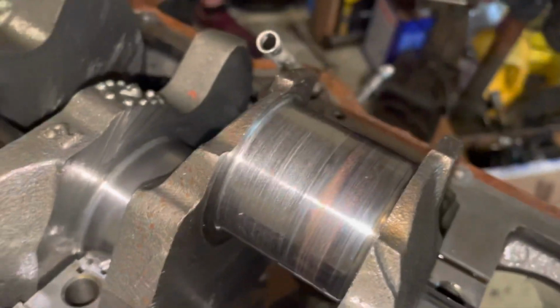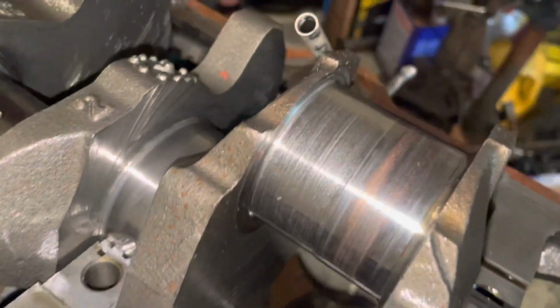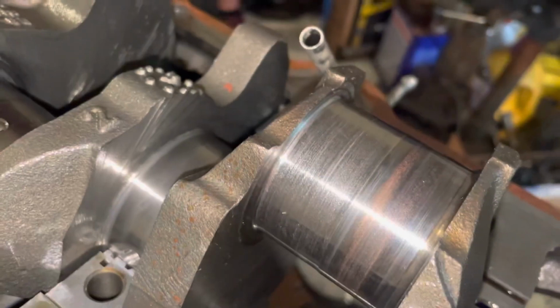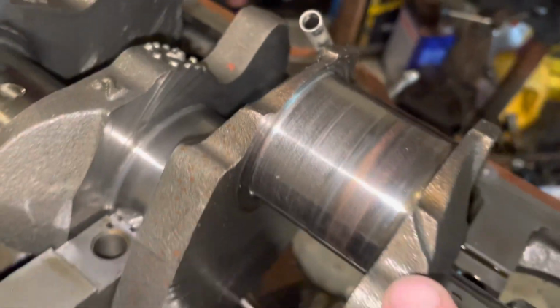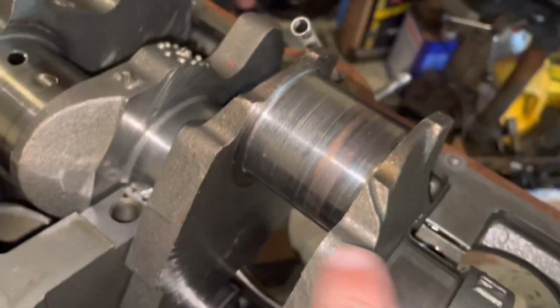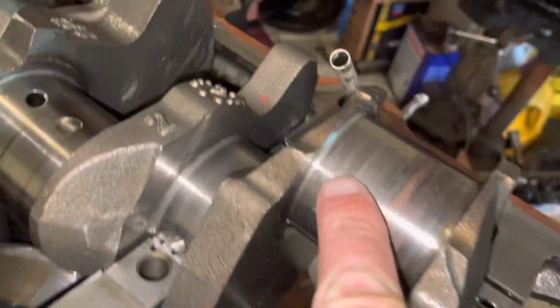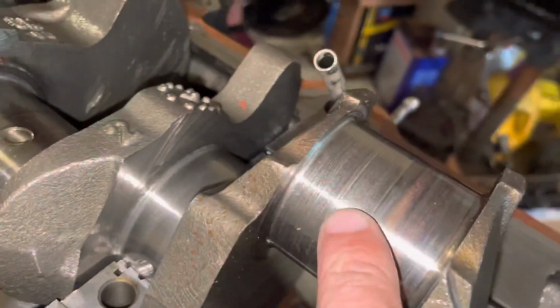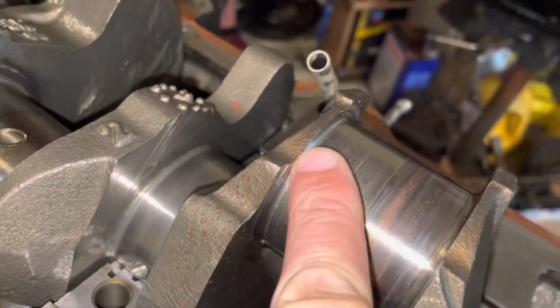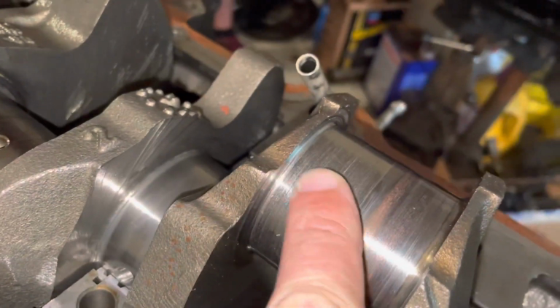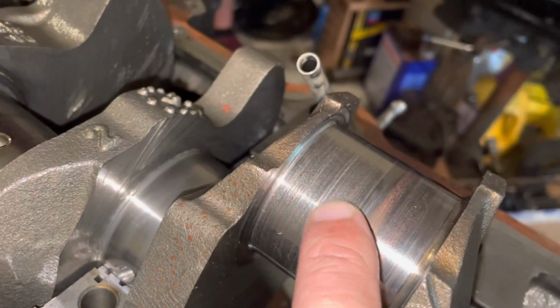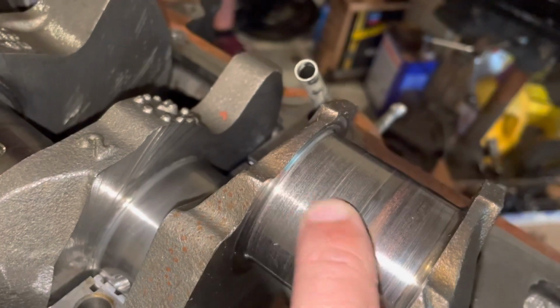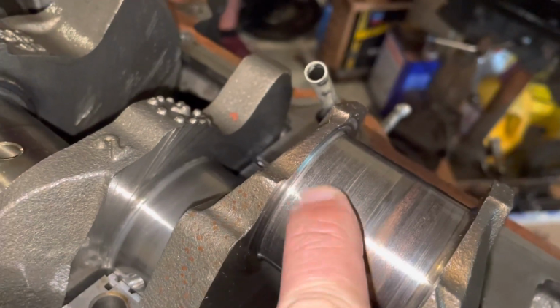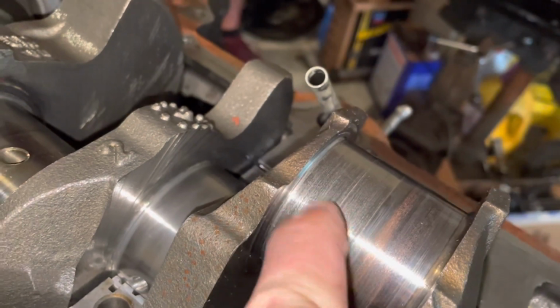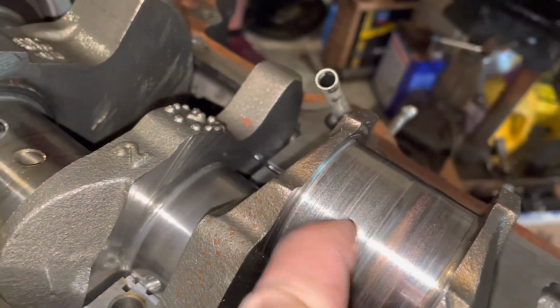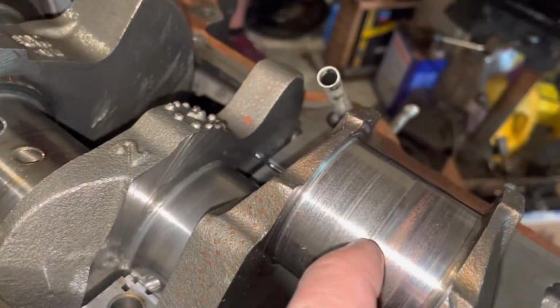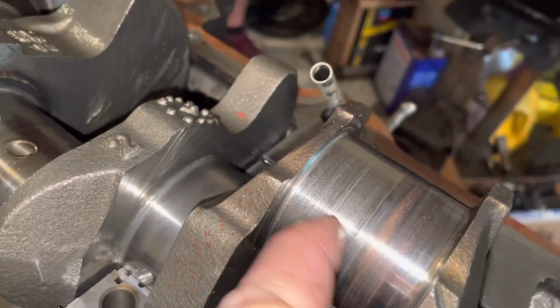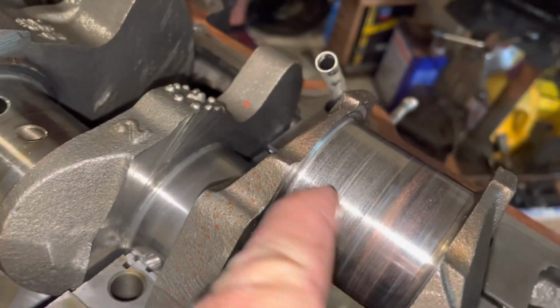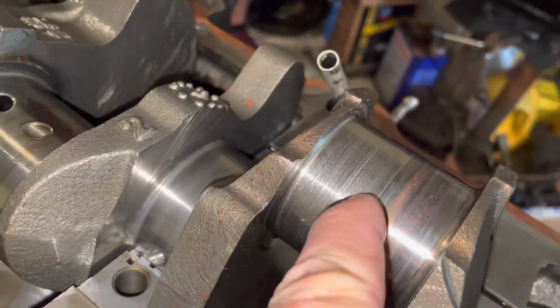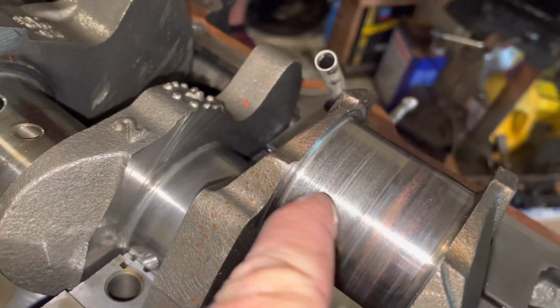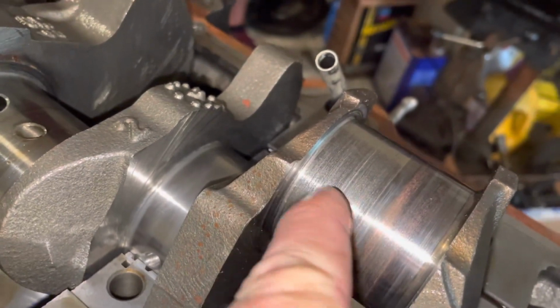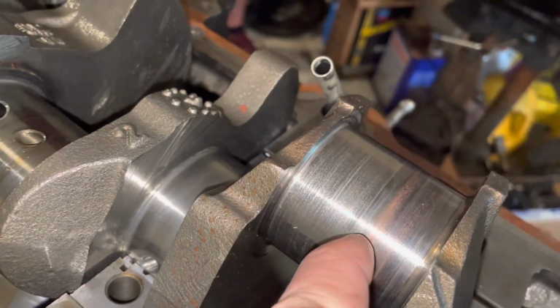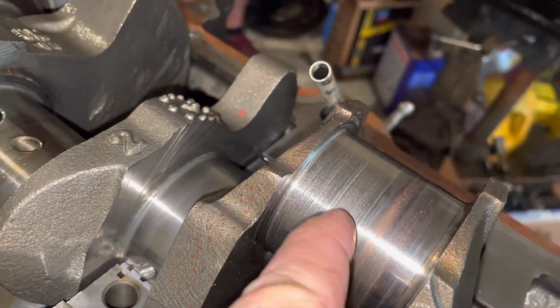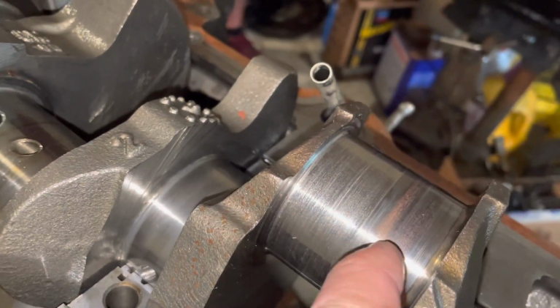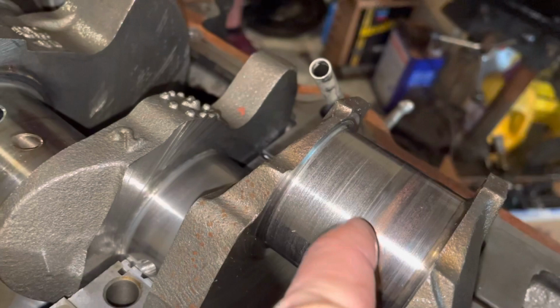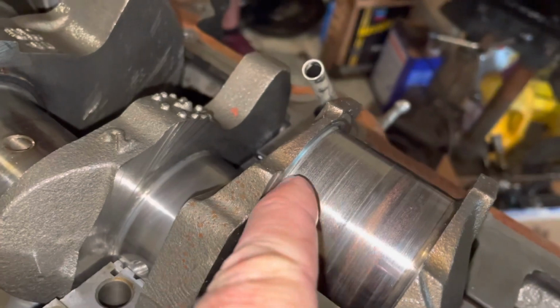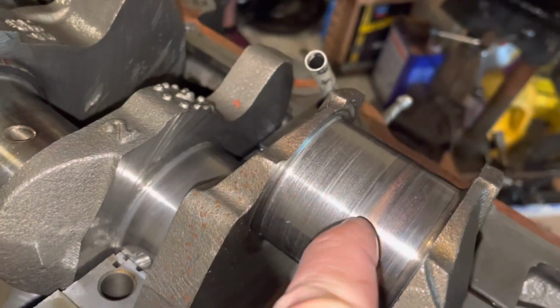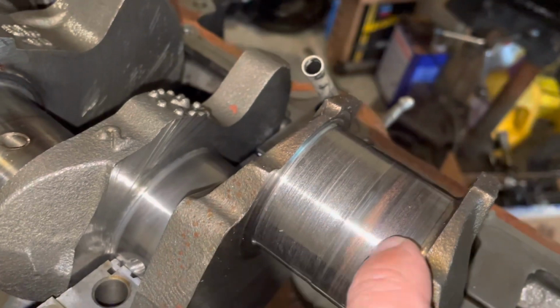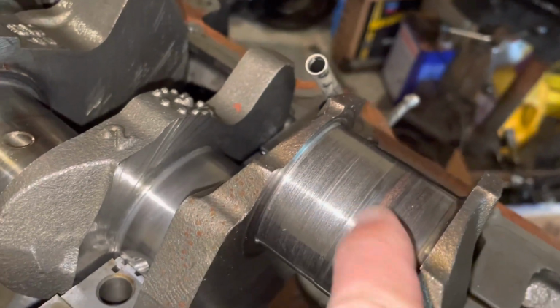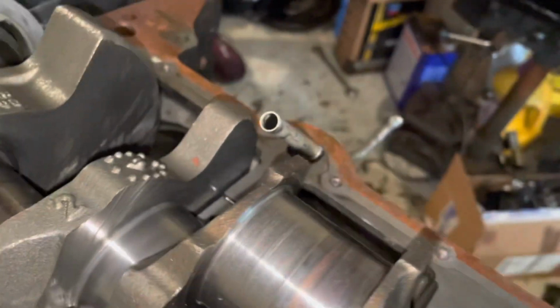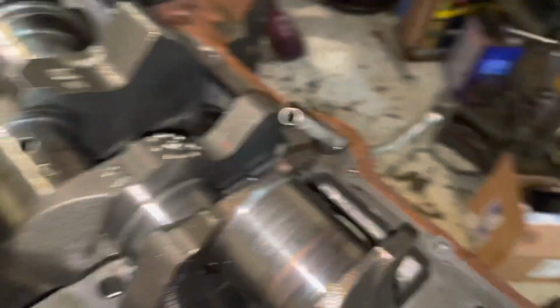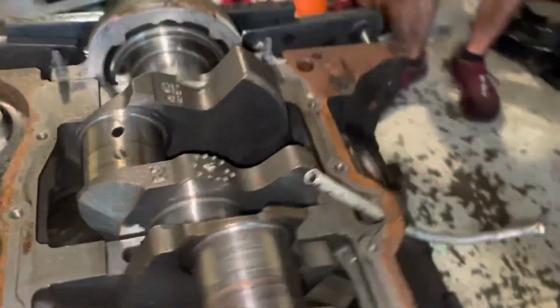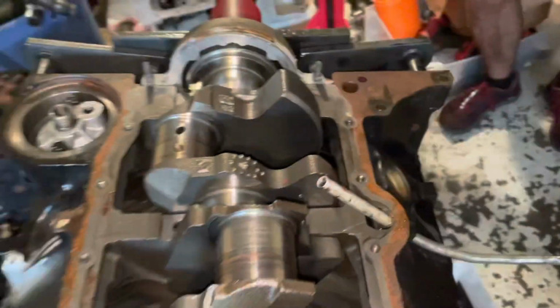This damage here is a spun bearing. It's very red. There's a lot of grooves in it and metal has worn away to where it's a step down. That was number six.